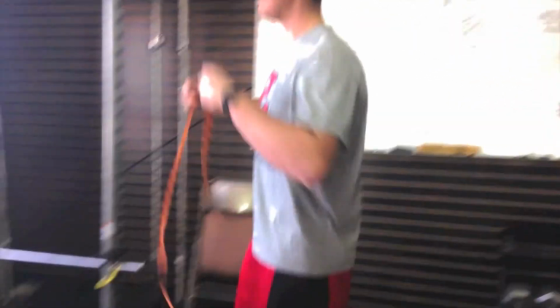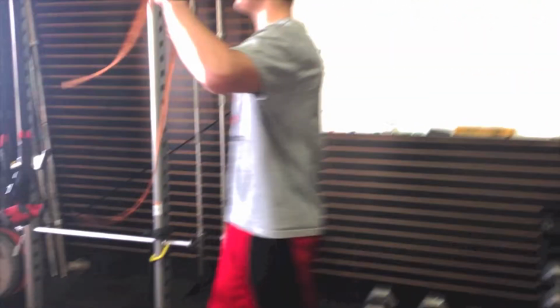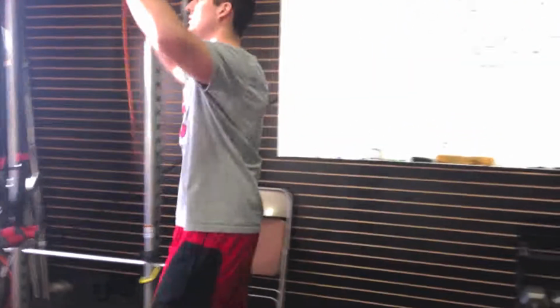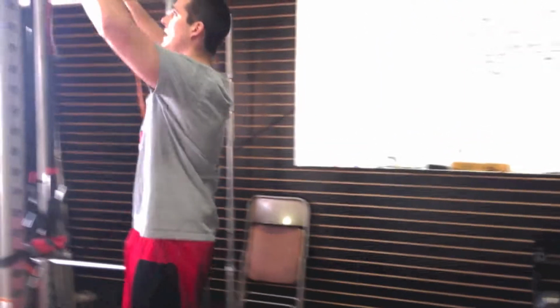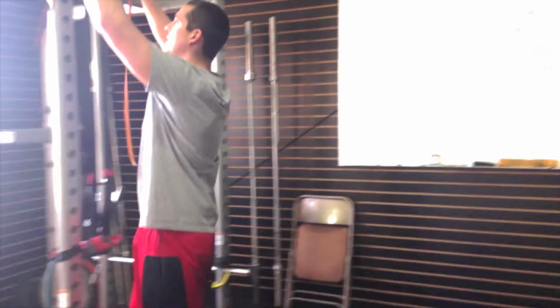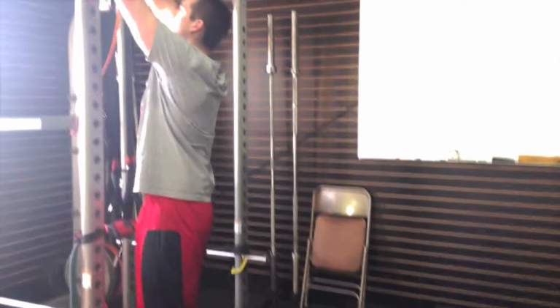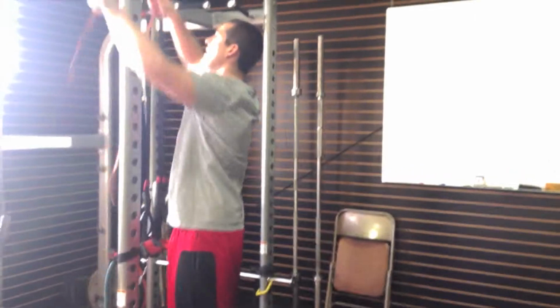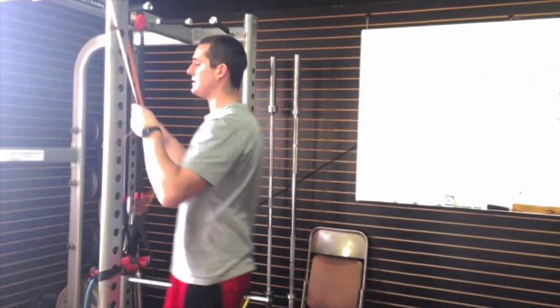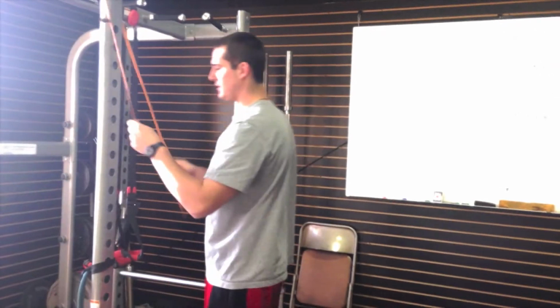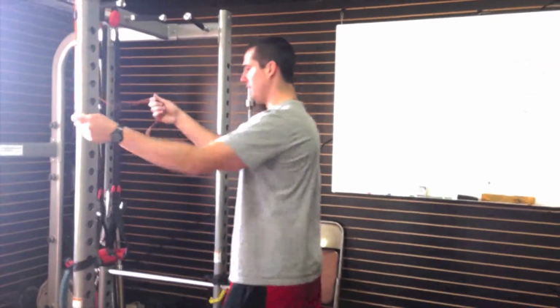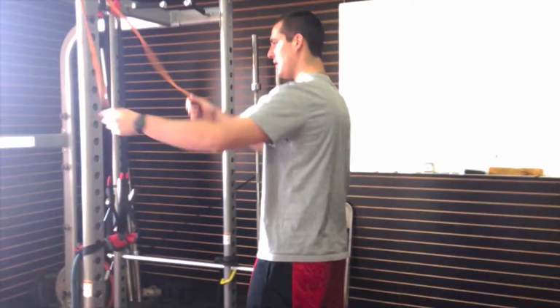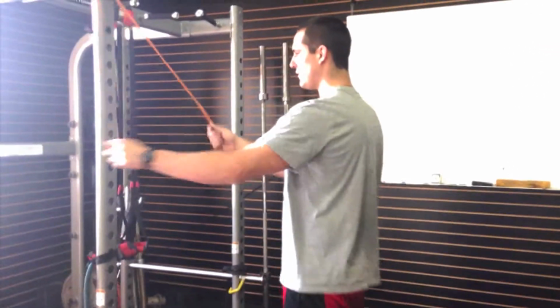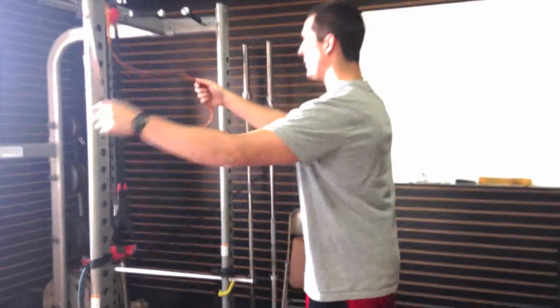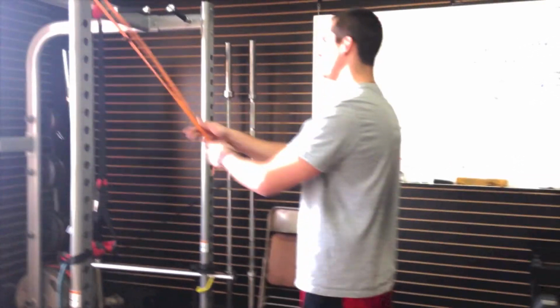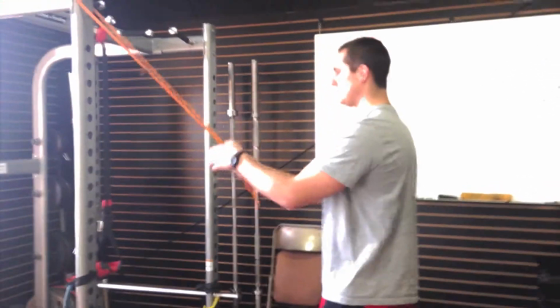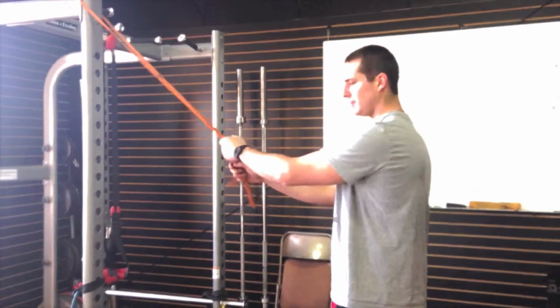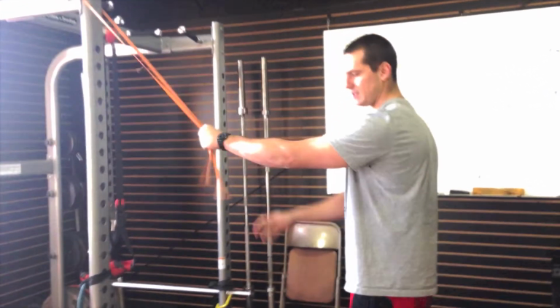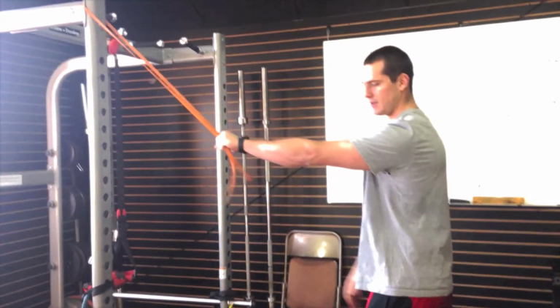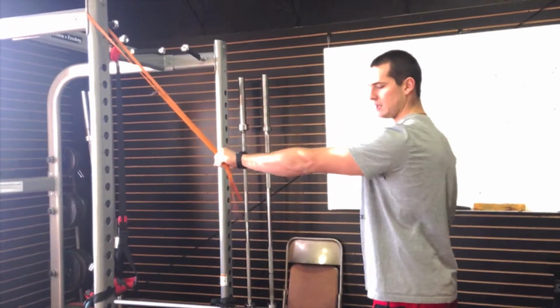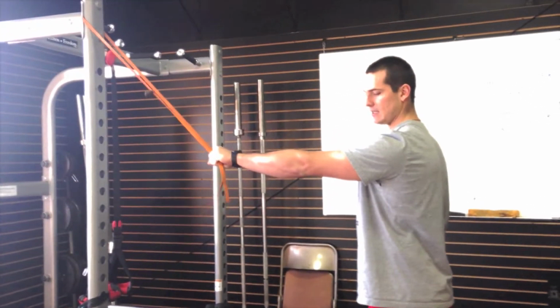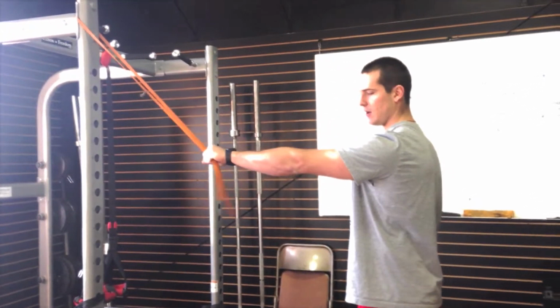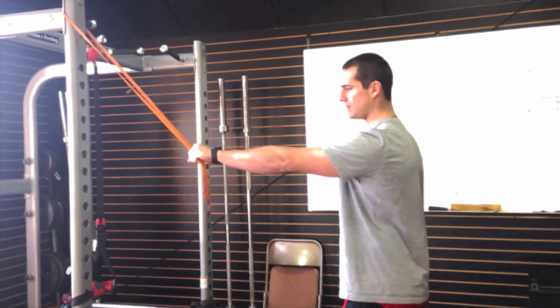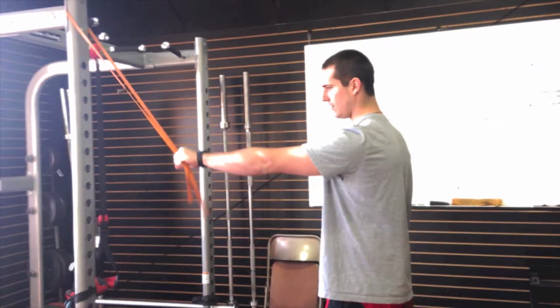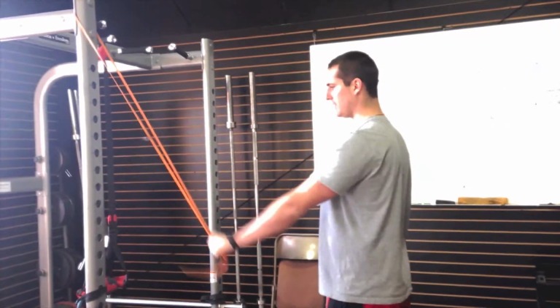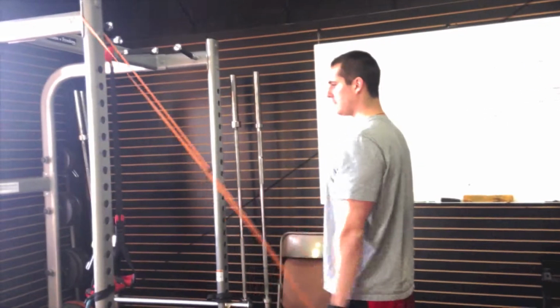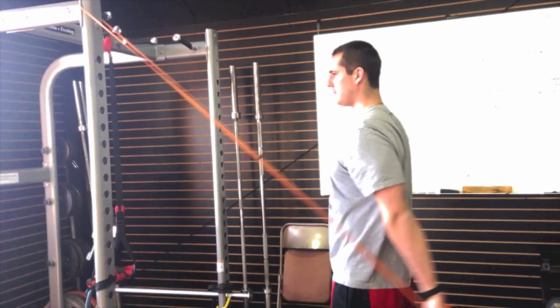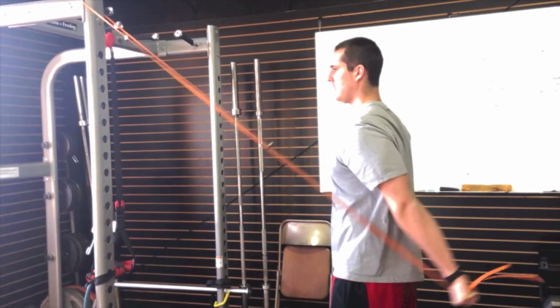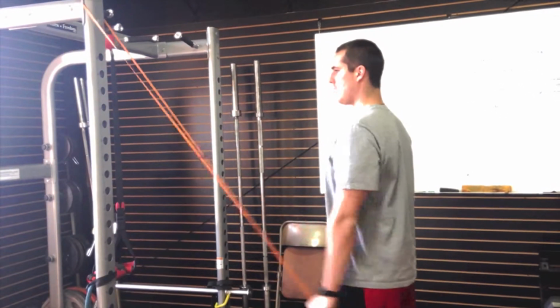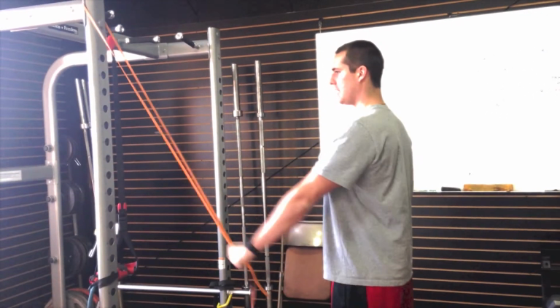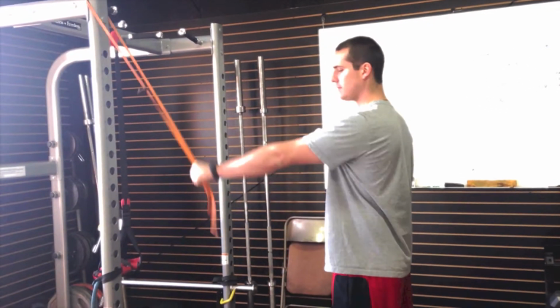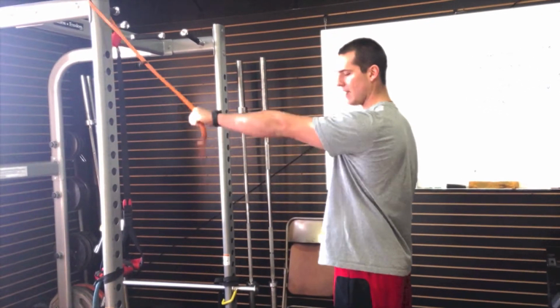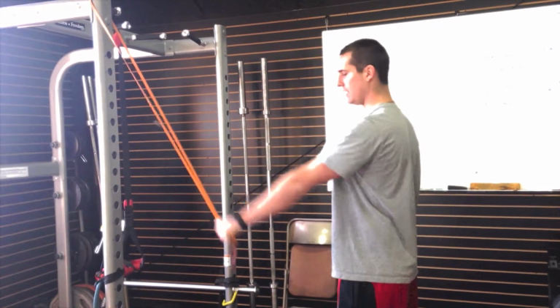Even before a shoulder day at the gym, these are the best things you can do. The first one we're going to do is a shoulder extension. Stand nice and tall, arms straight, you're going to come down past your hip.